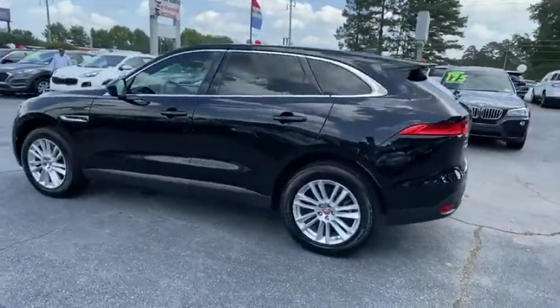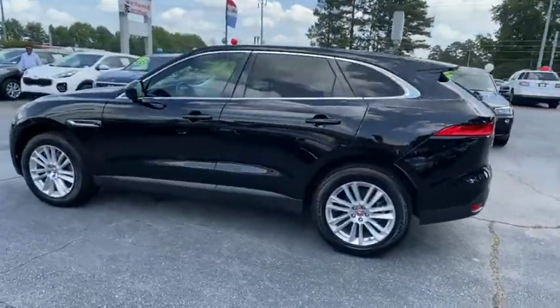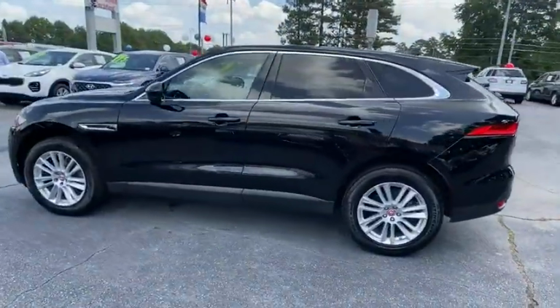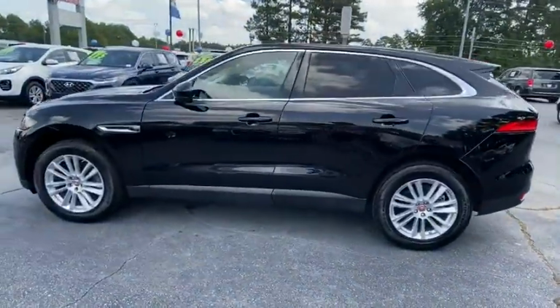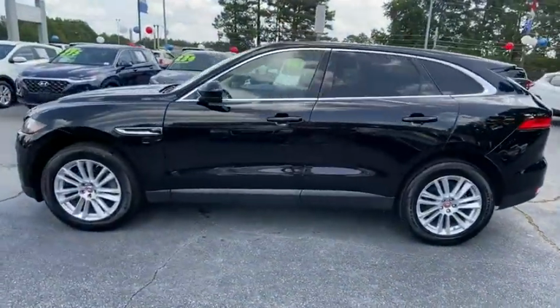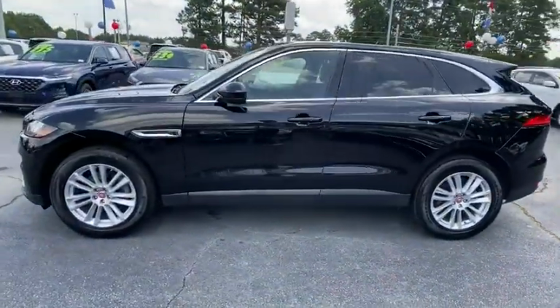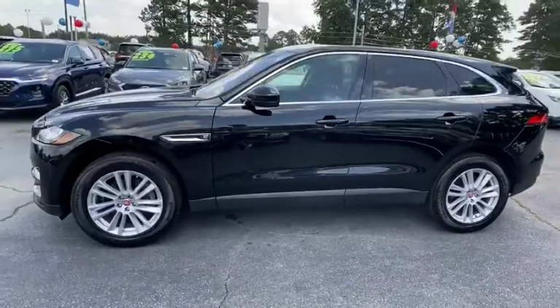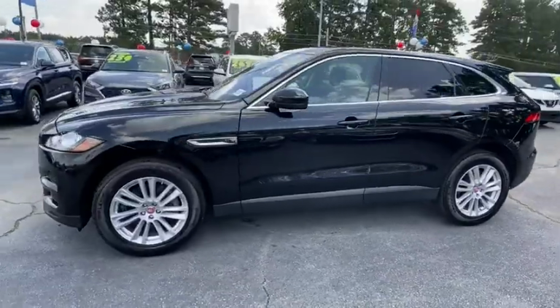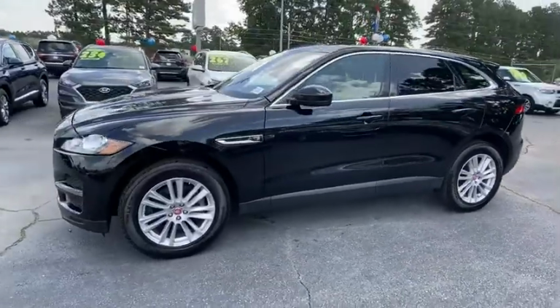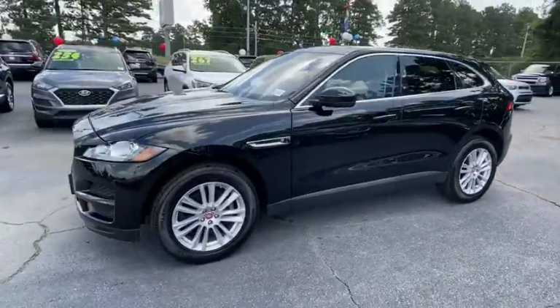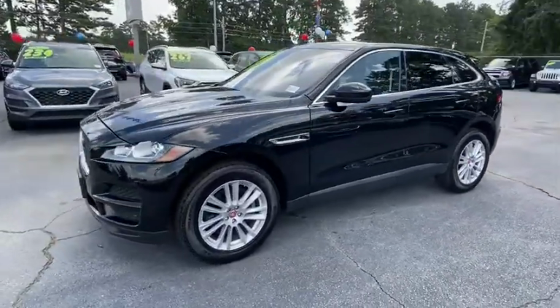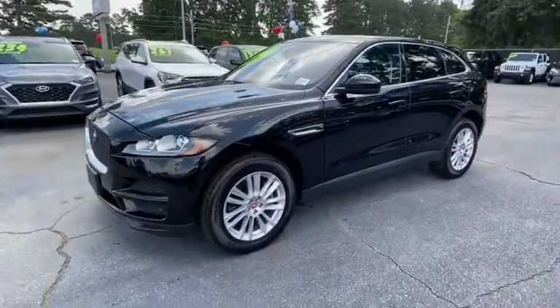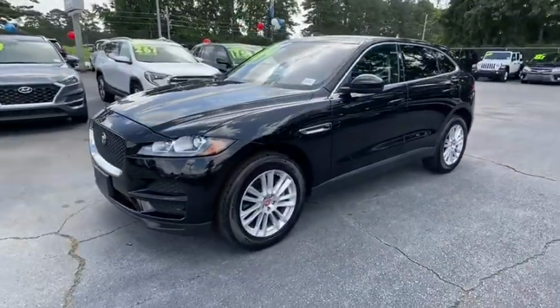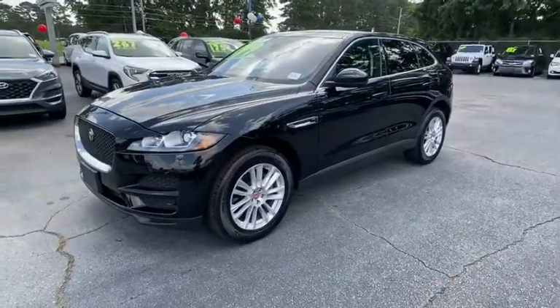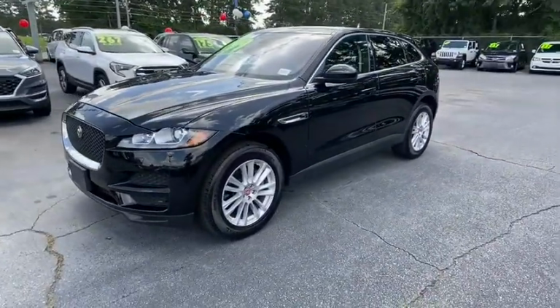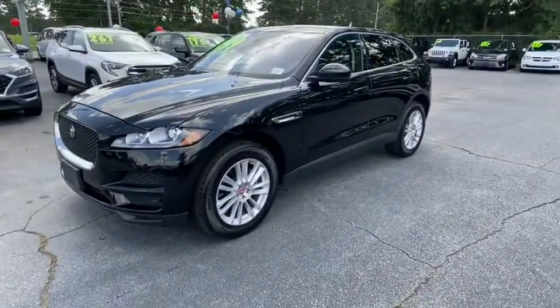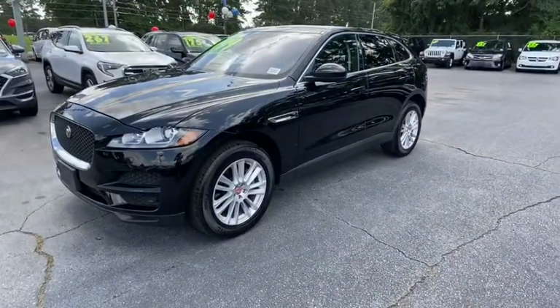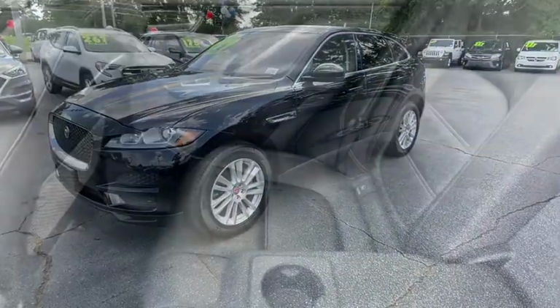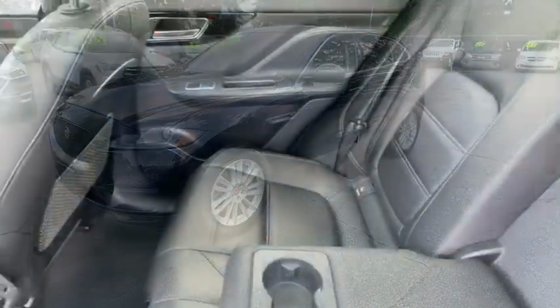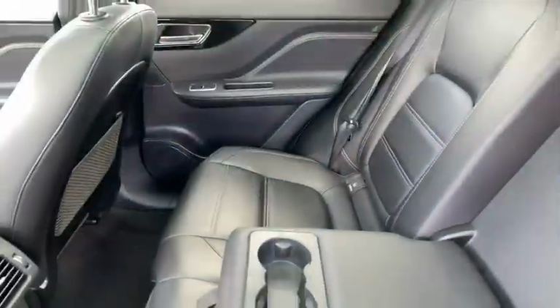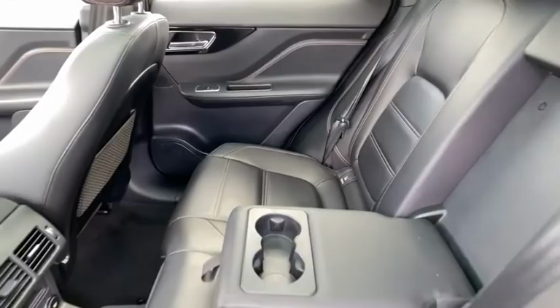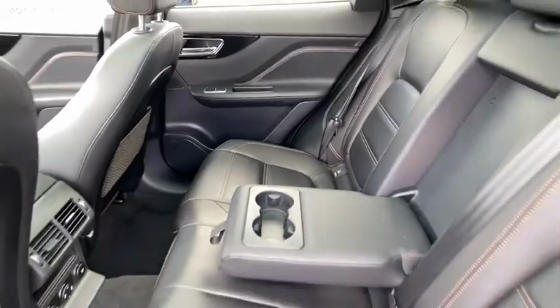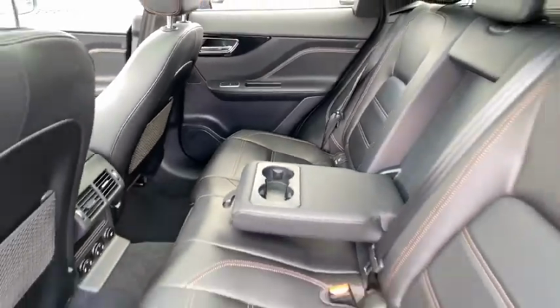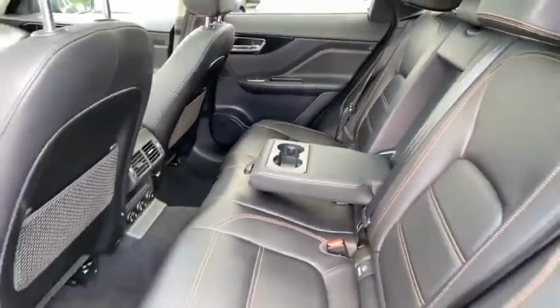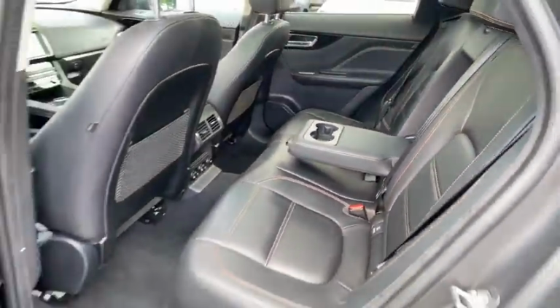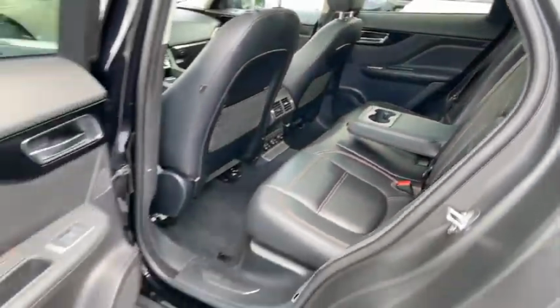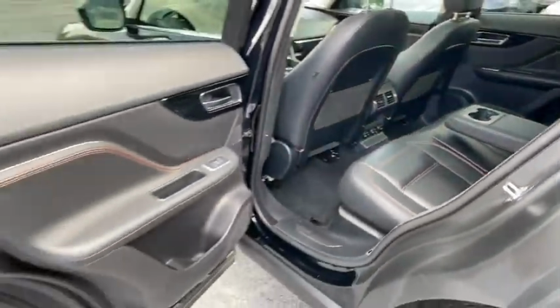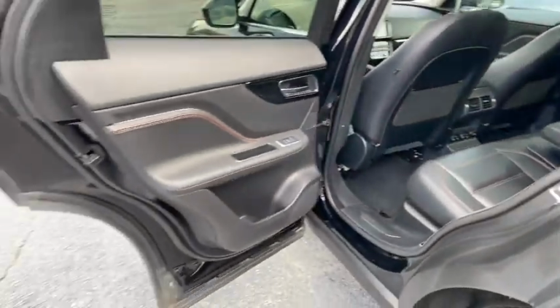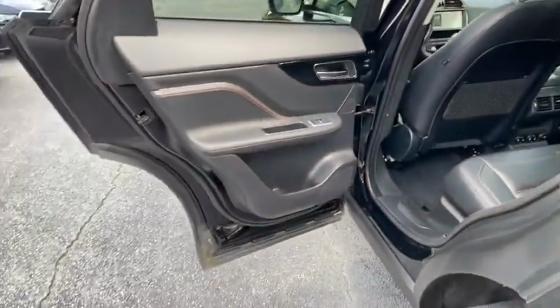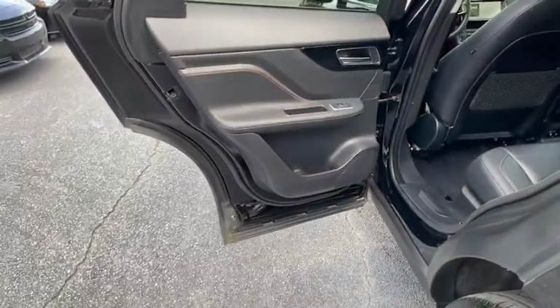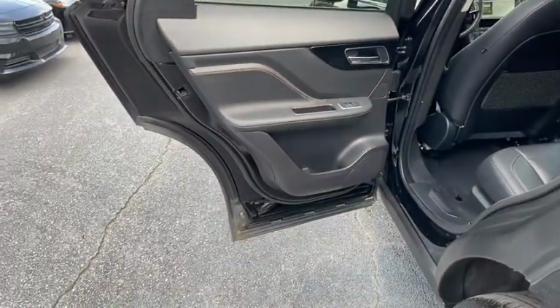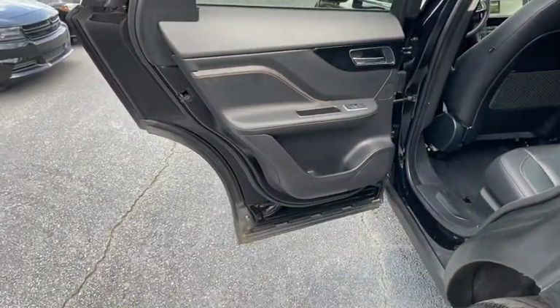Power passenger seat, traction control, power liftgate, dual airbags, power steering, four-wheel disc brakes, heated steering wheel, electronic stability control, security system.